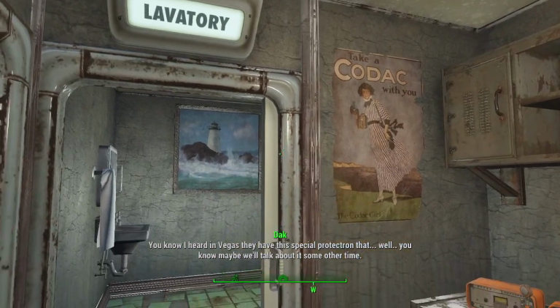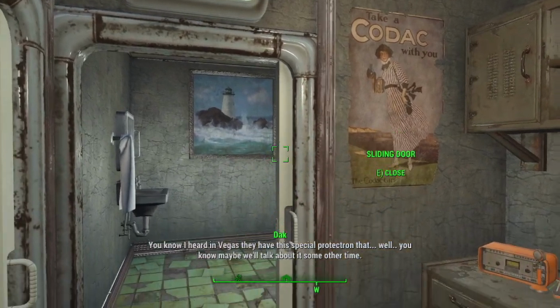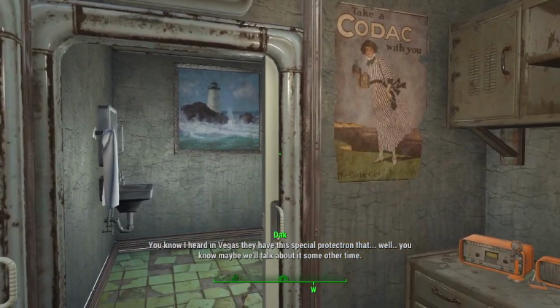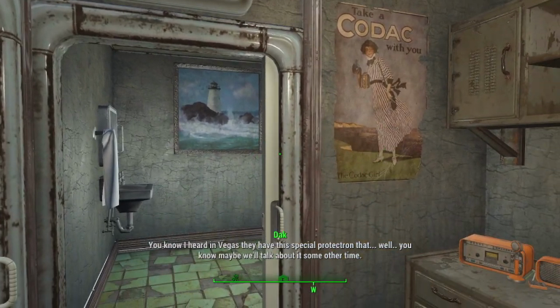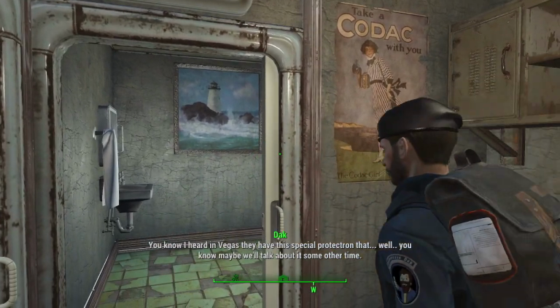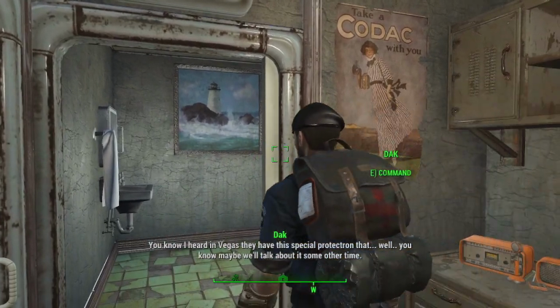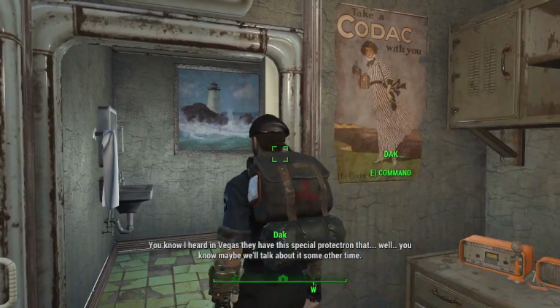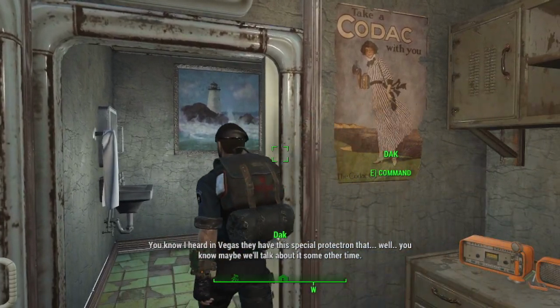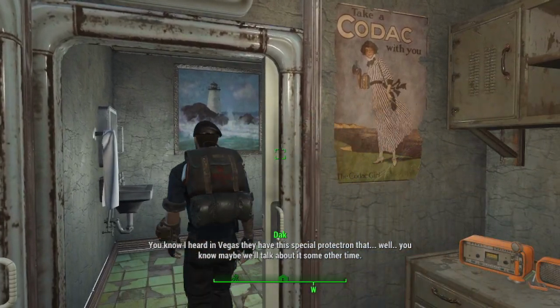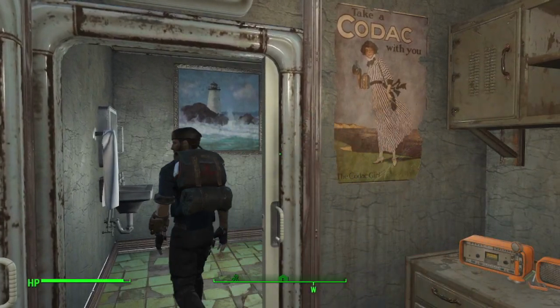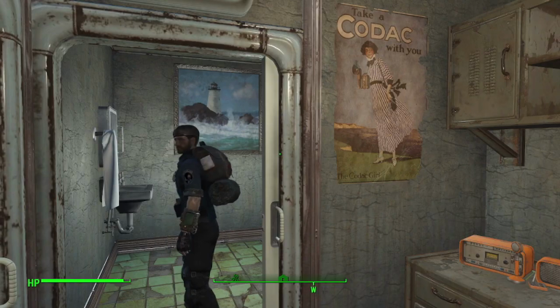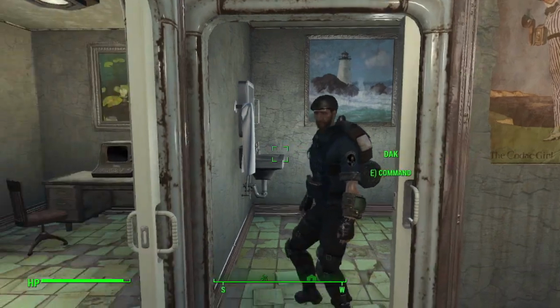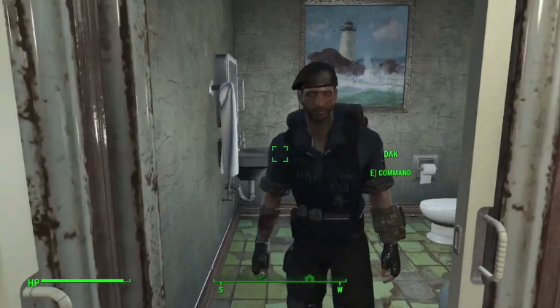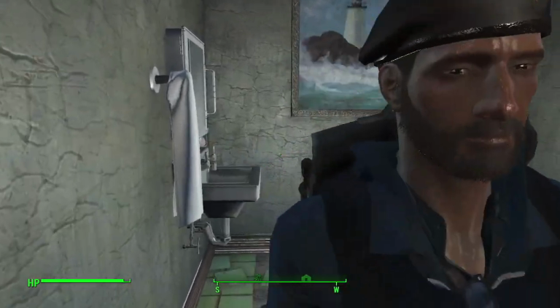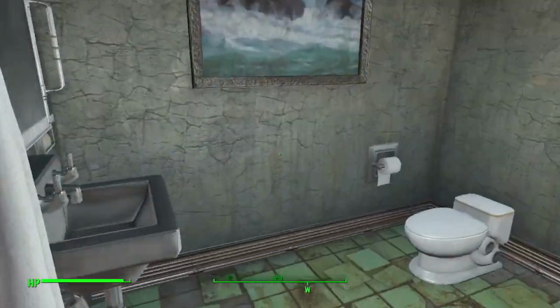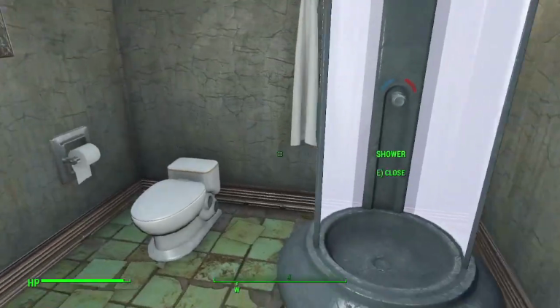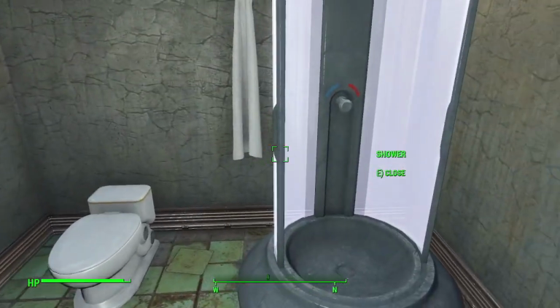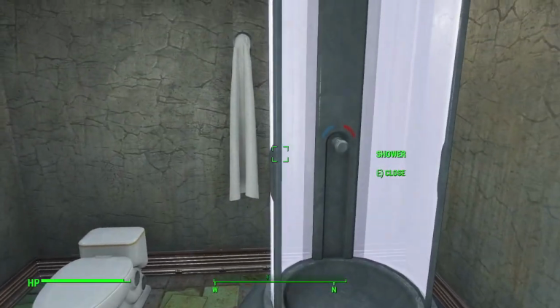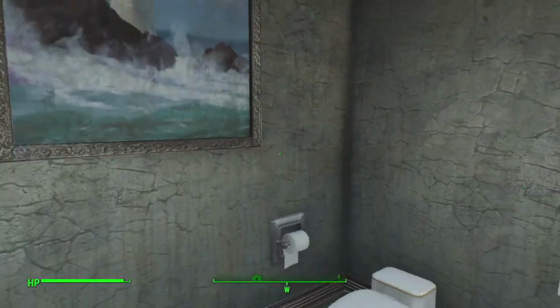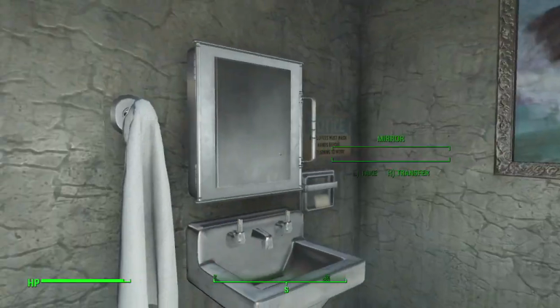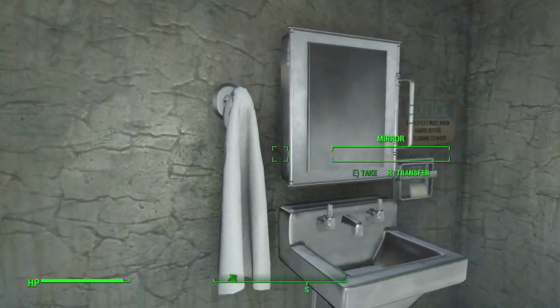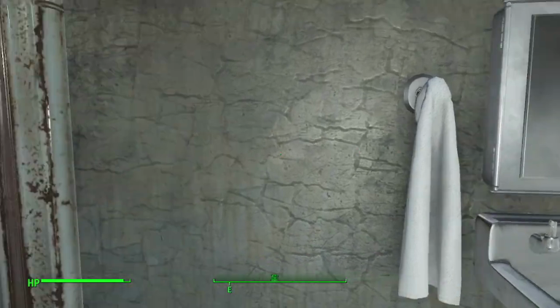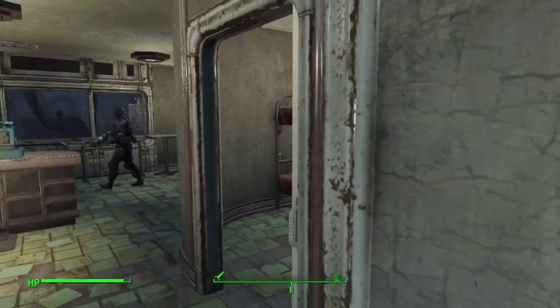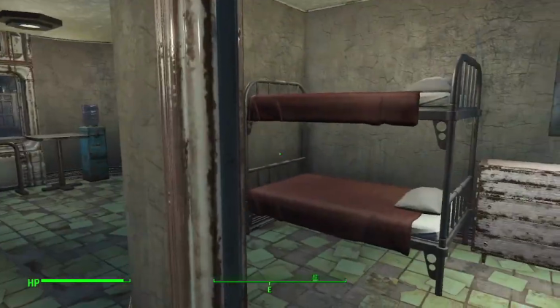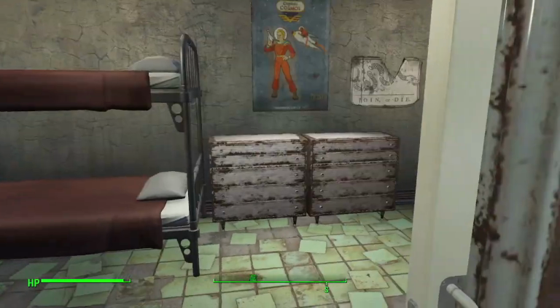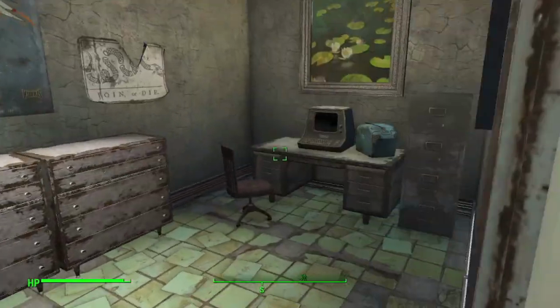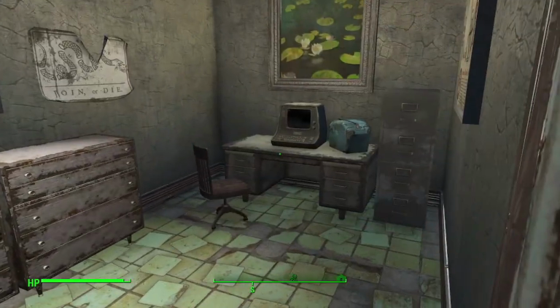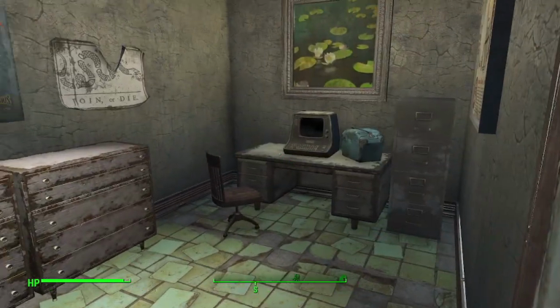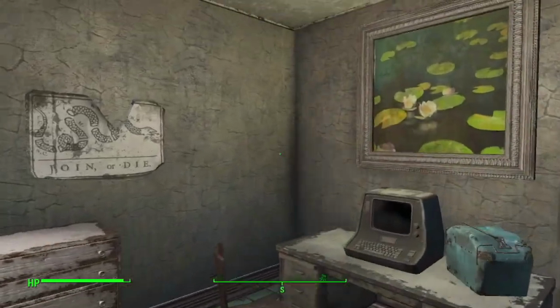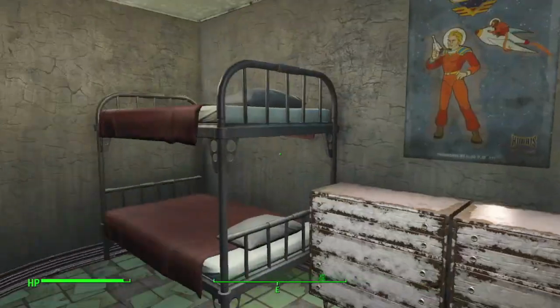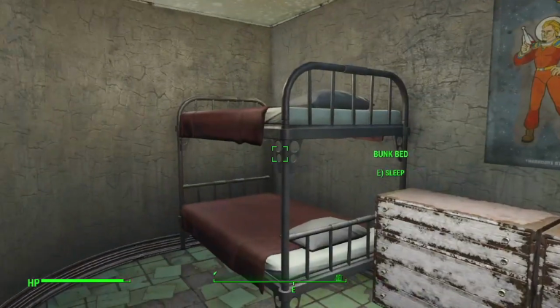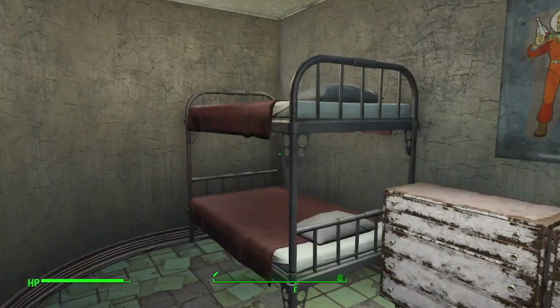I did put in this wall and door from Snappy Housekit, and all the doors from the Settlements Expanded mod, to add in this little bathroom here. And then I turned this office into a bedroom for two people.